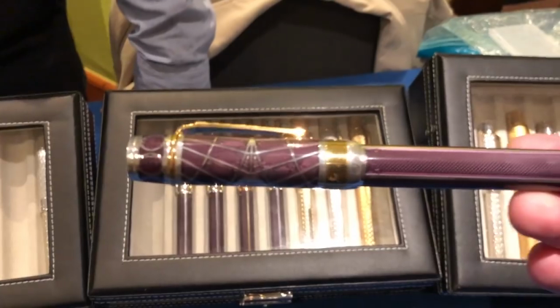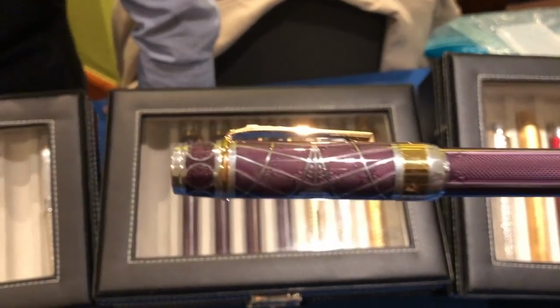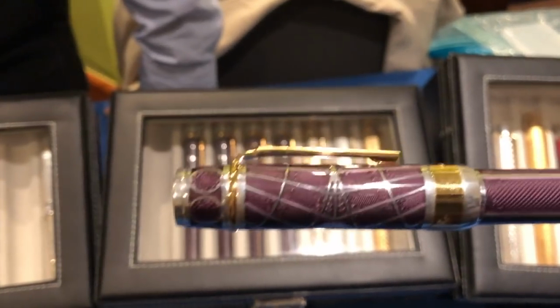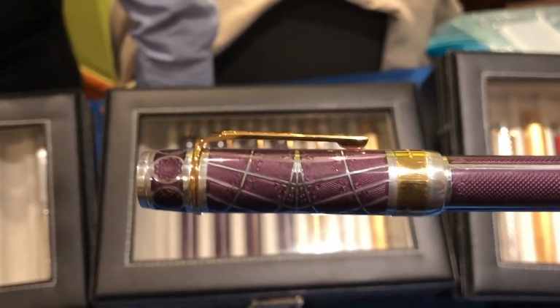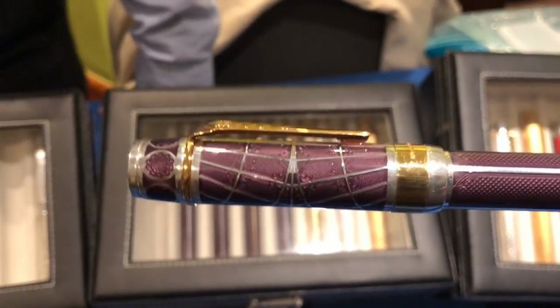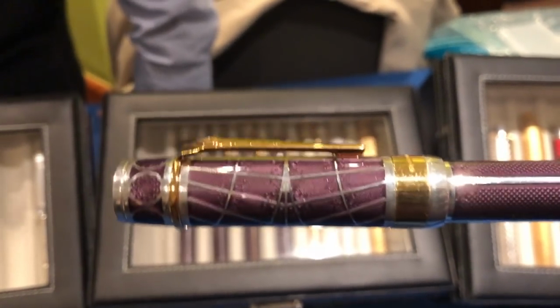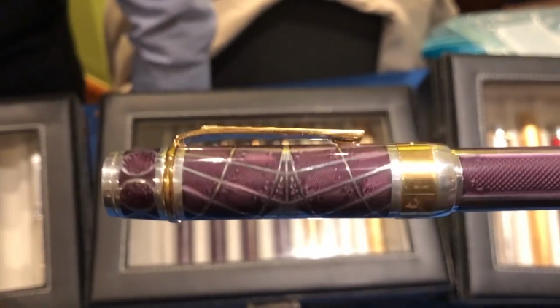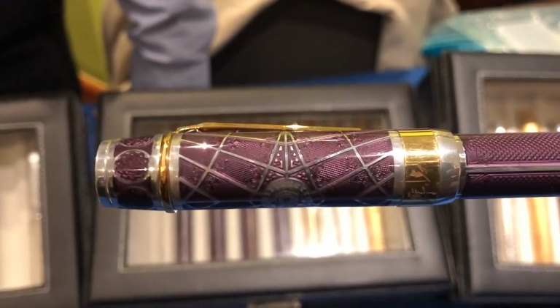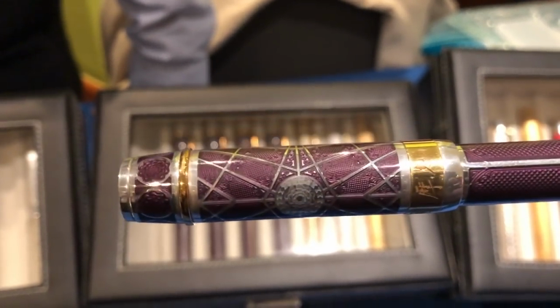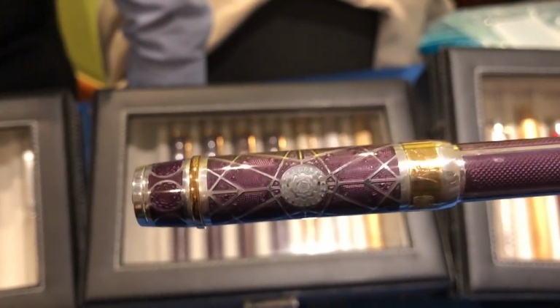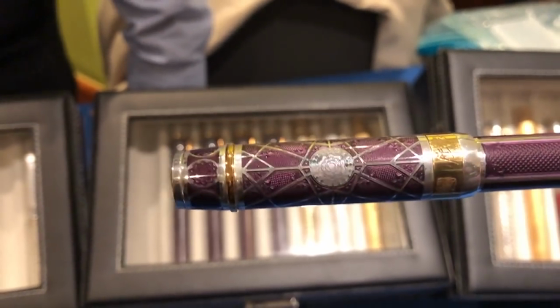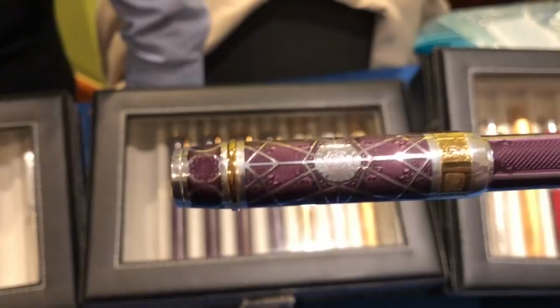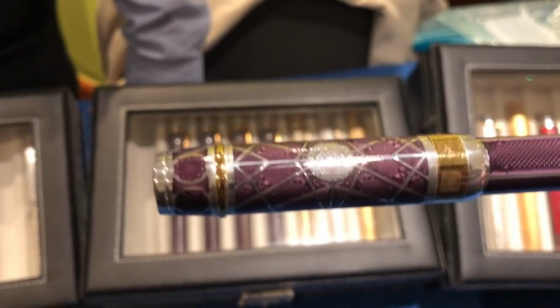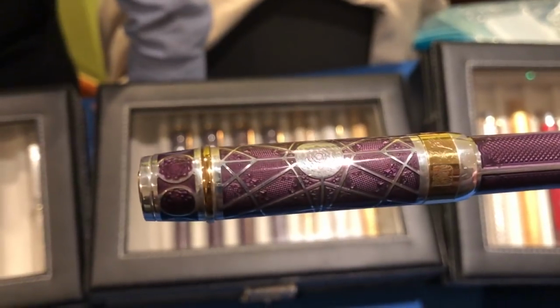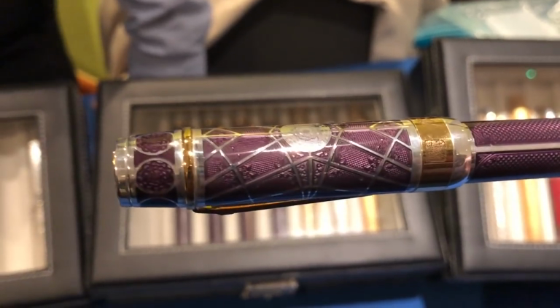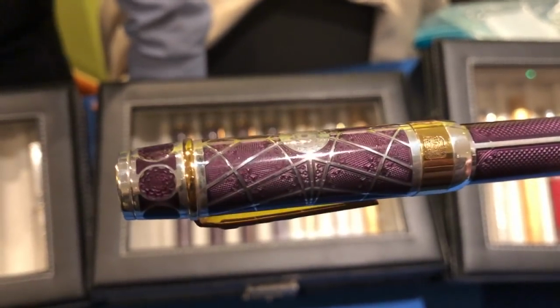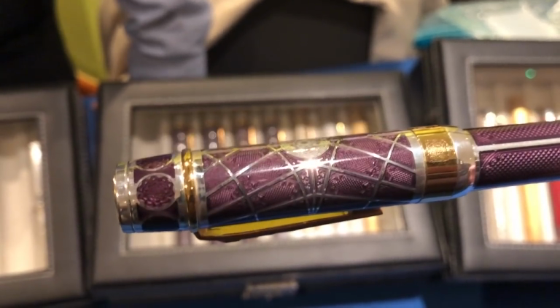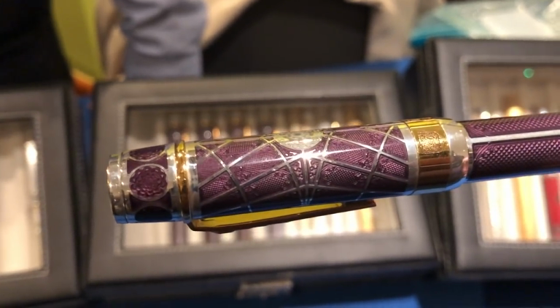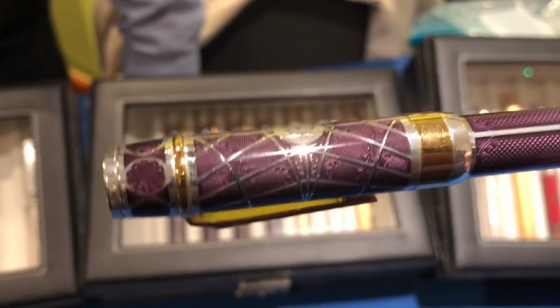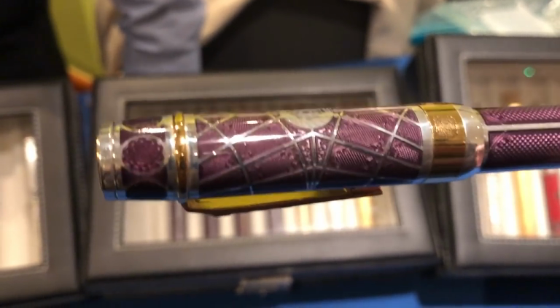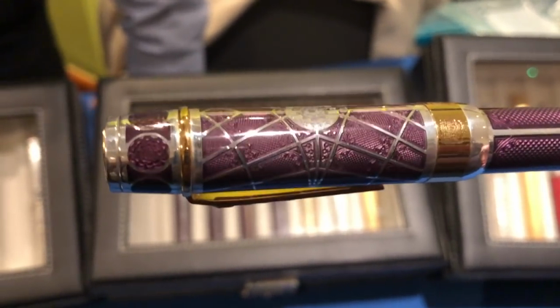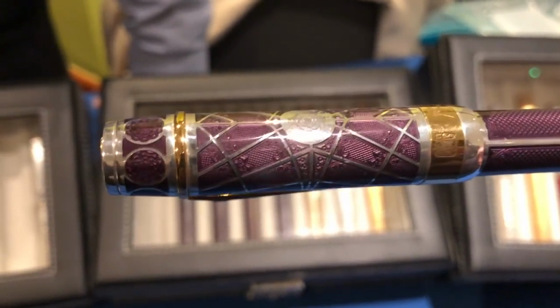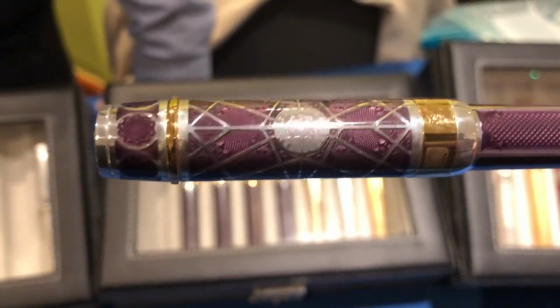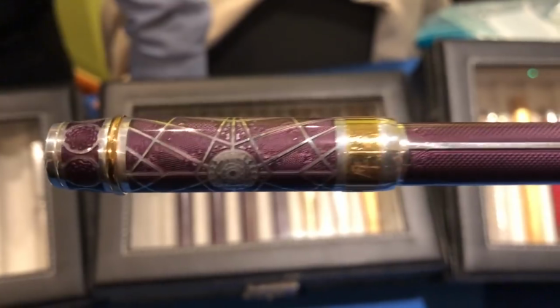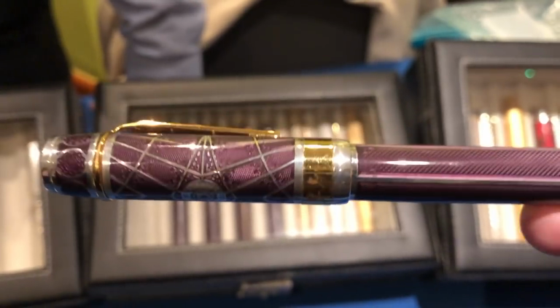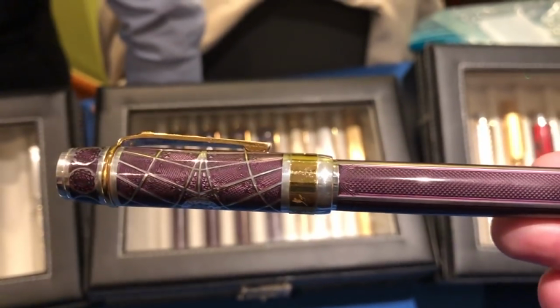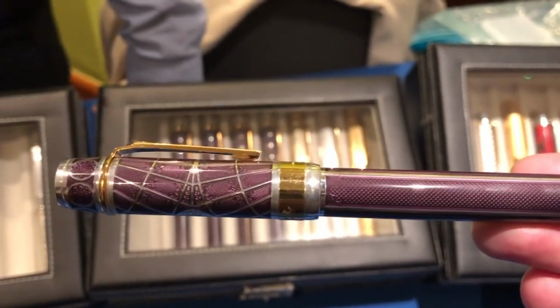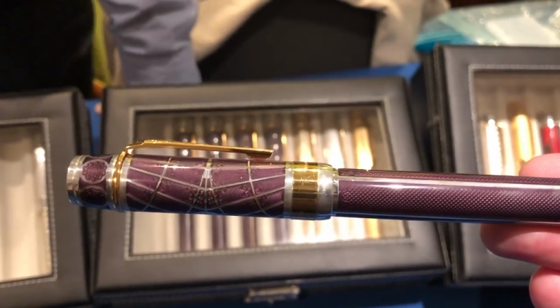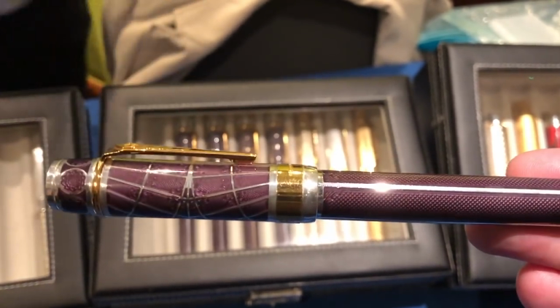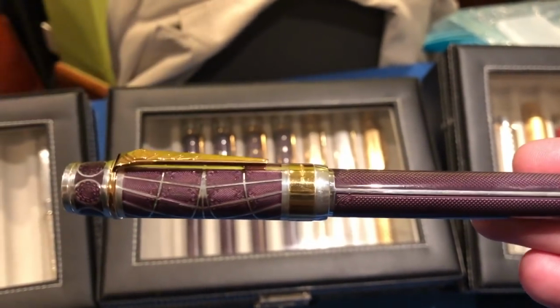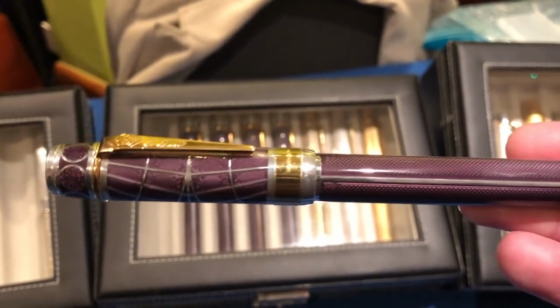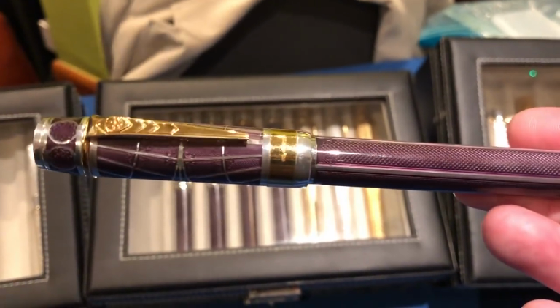Here you can see the King's College pen up close. This is a pen that I will have for review on my channel in the coming week, so stay tuned for this unboxing and review.